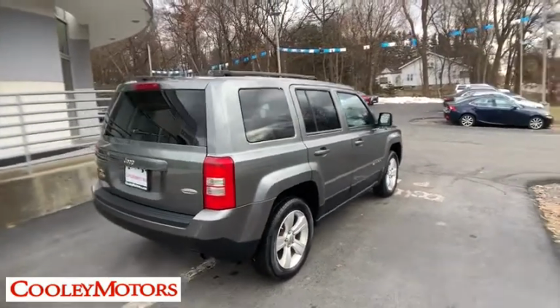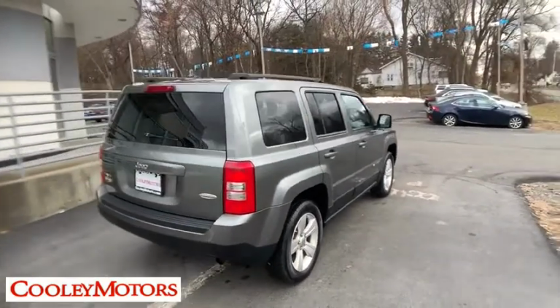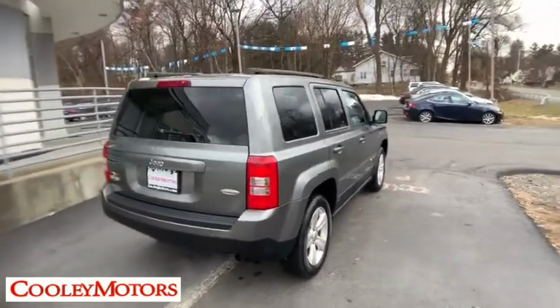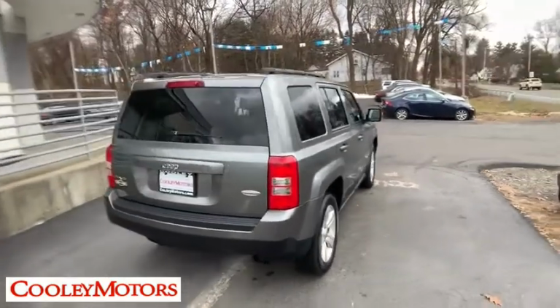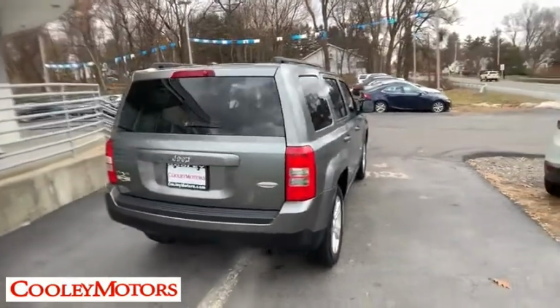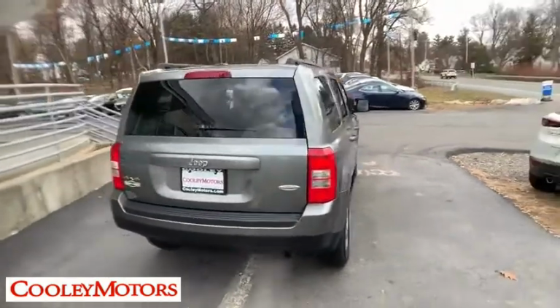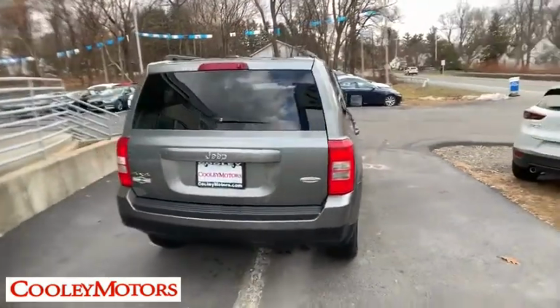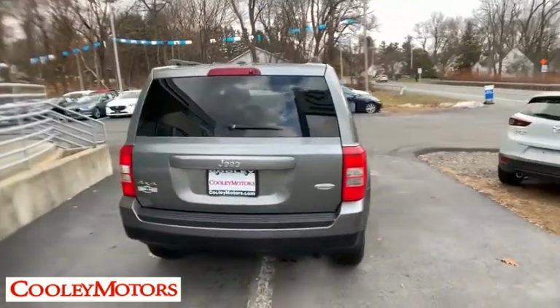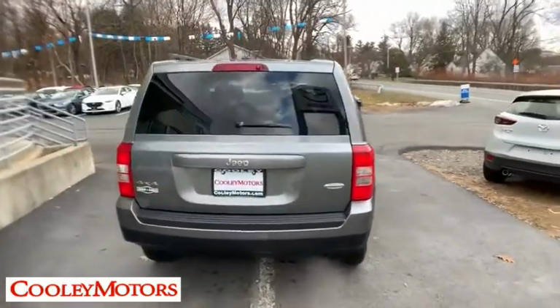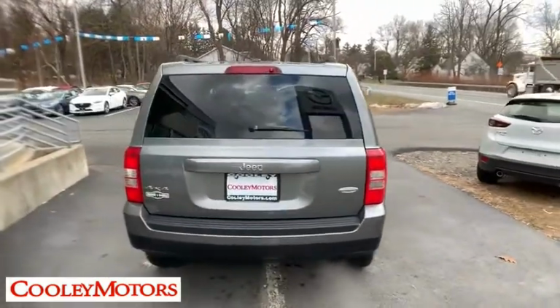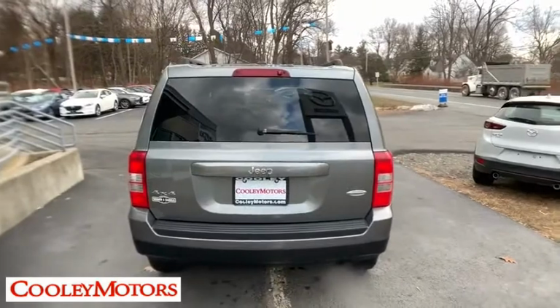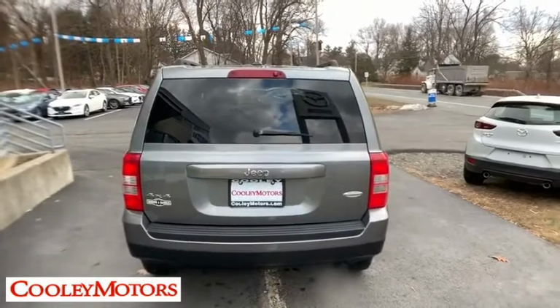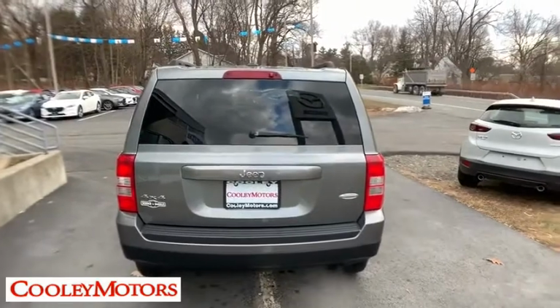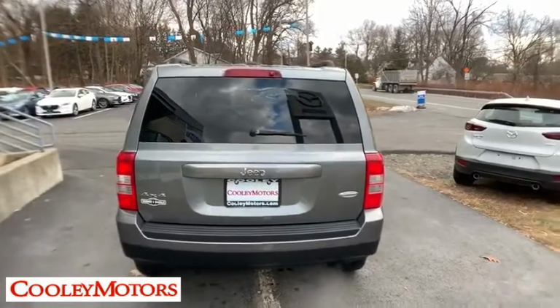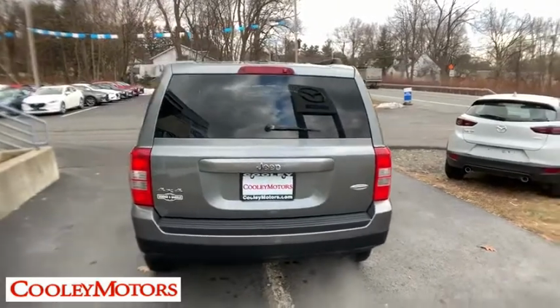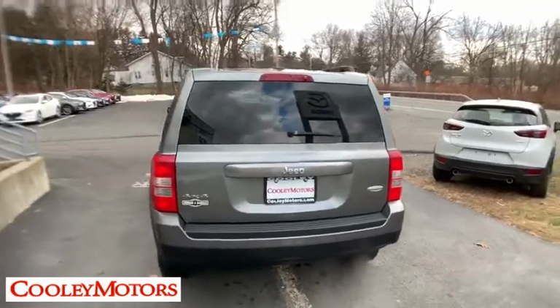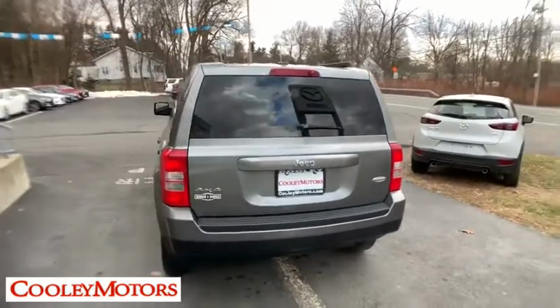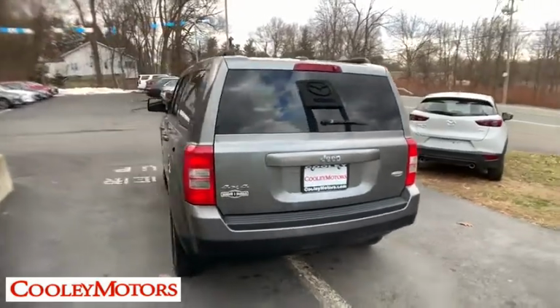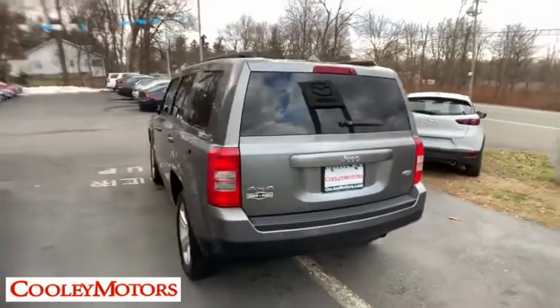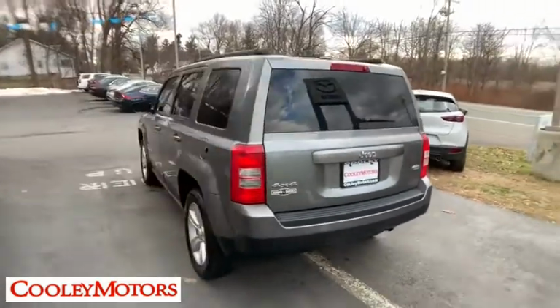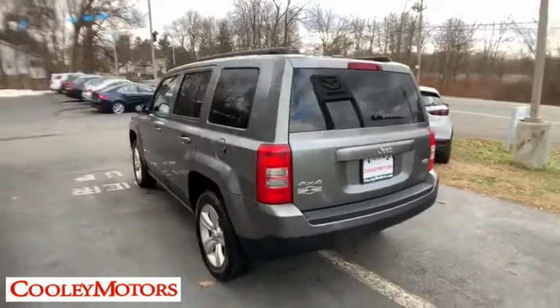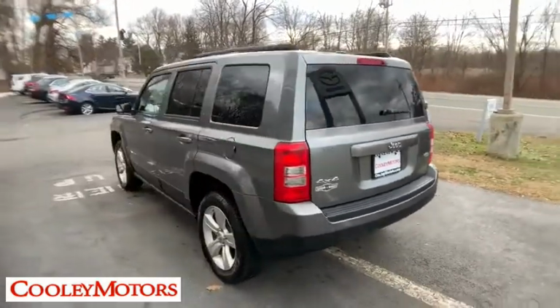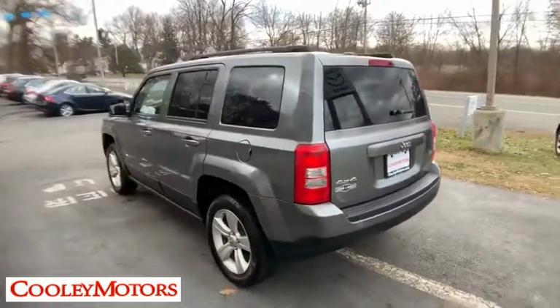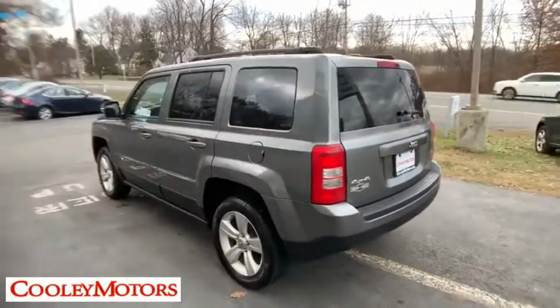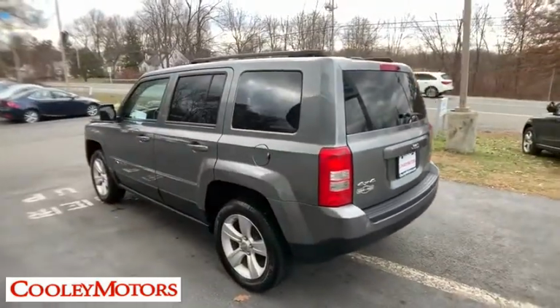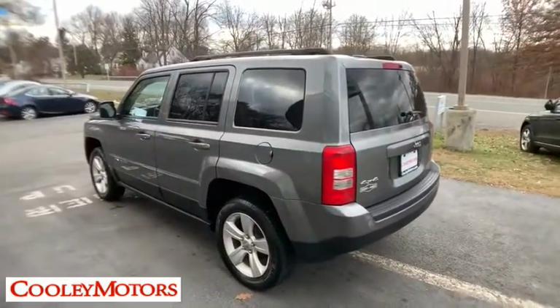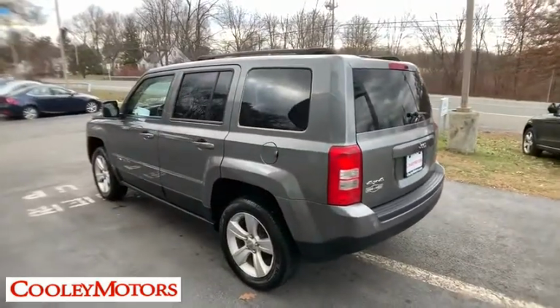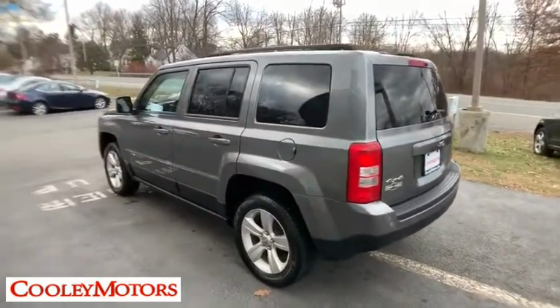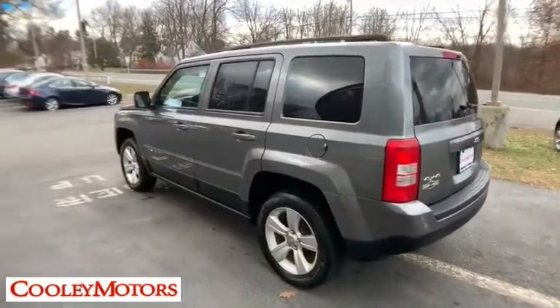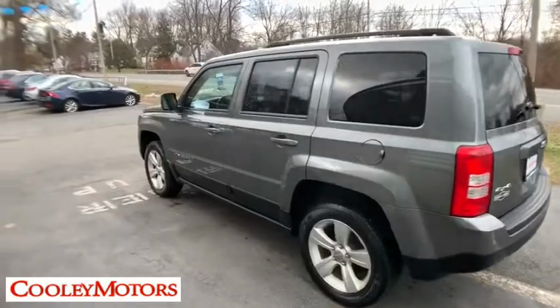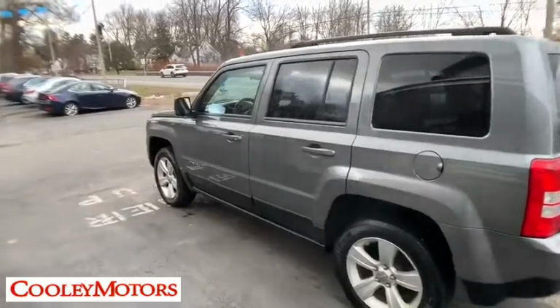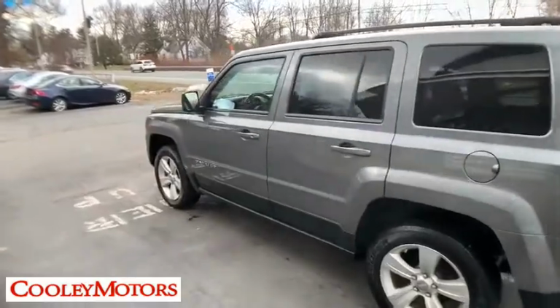The Patriot has plenty of room inside for any size family. This vehicle has less than 70,000 miles. Here are some of this vehicle's great options.